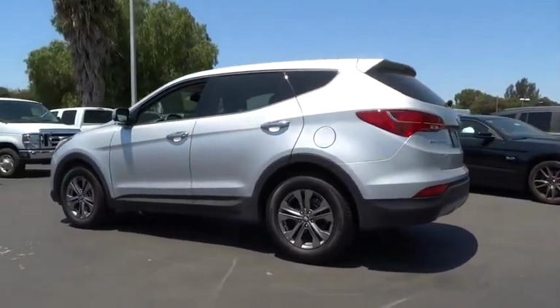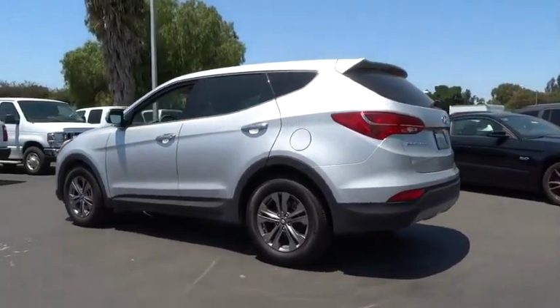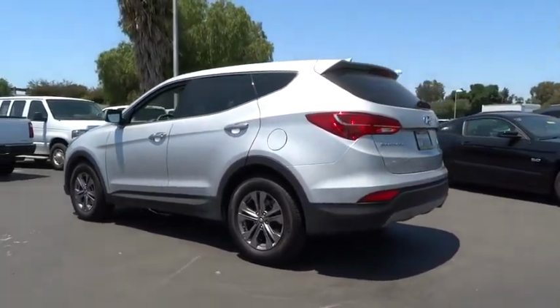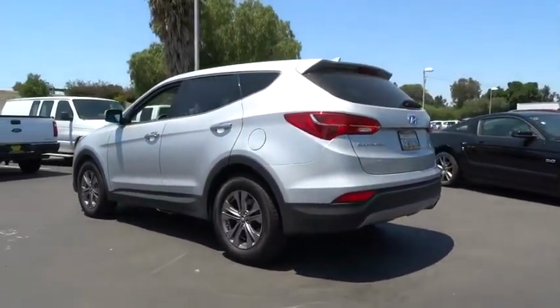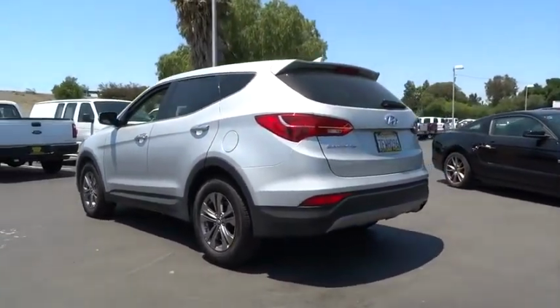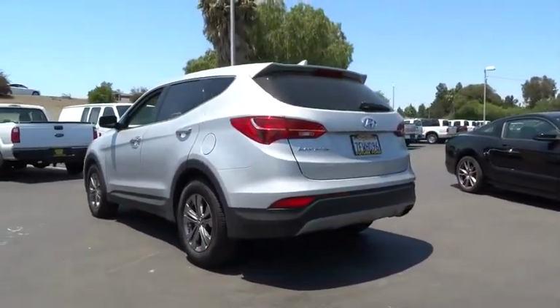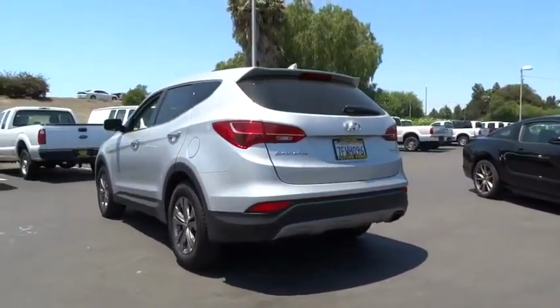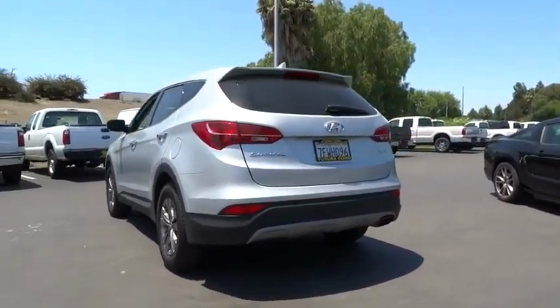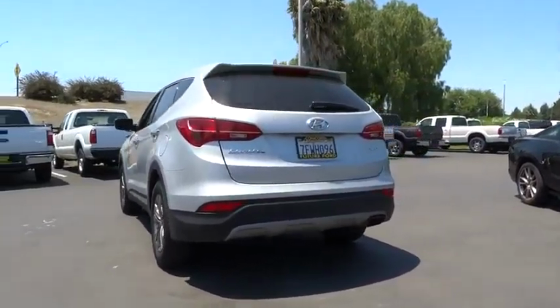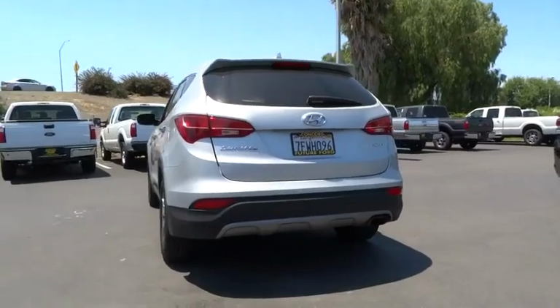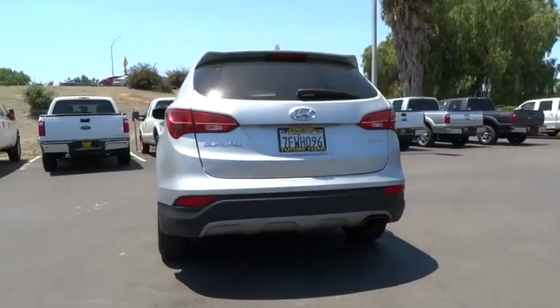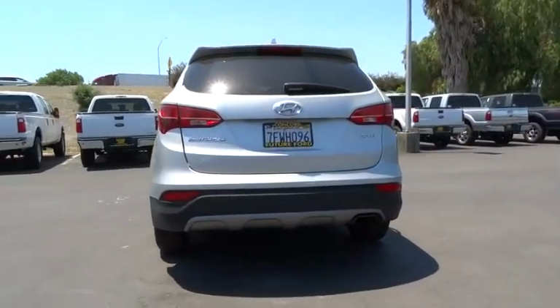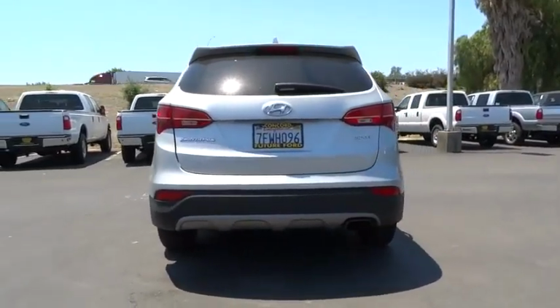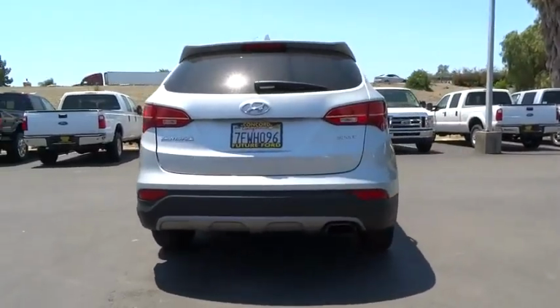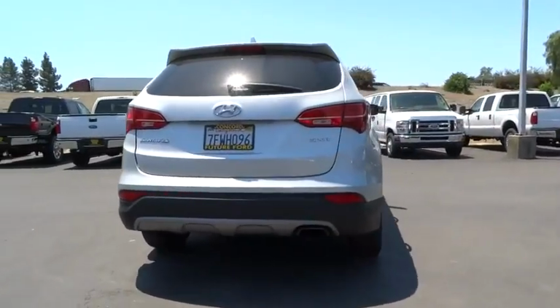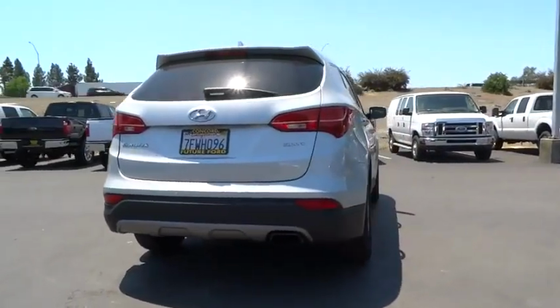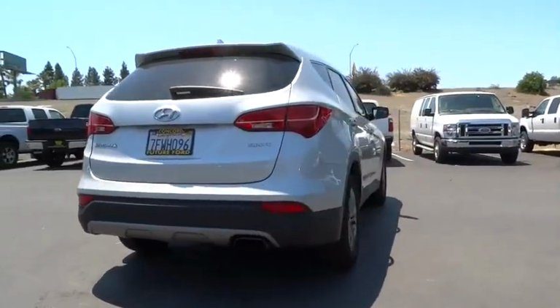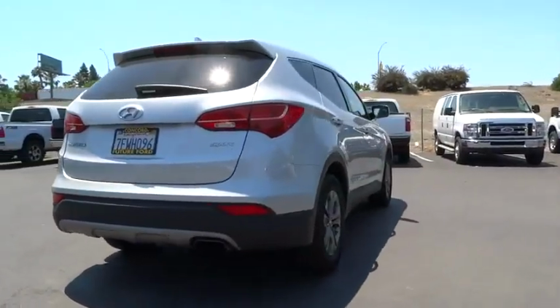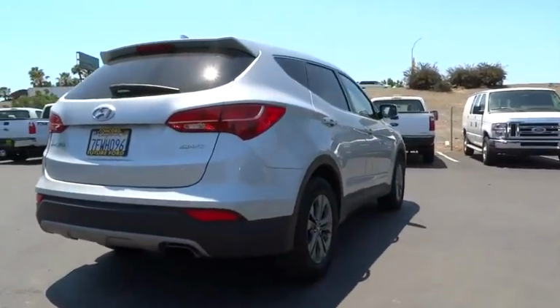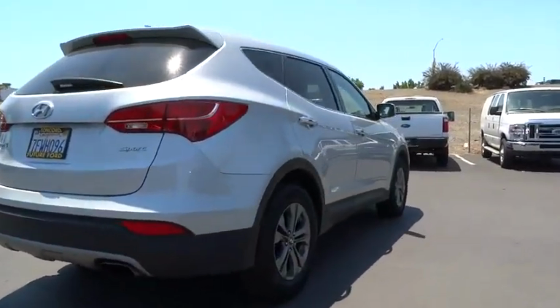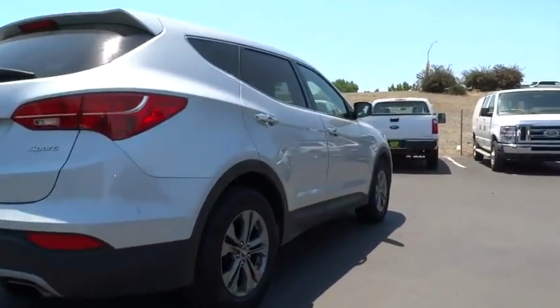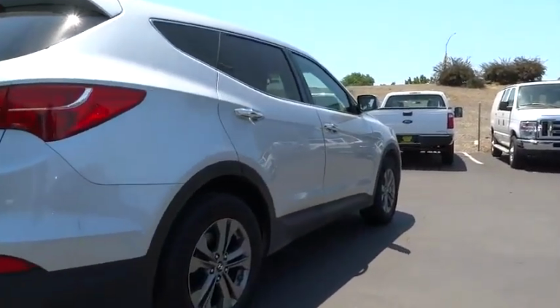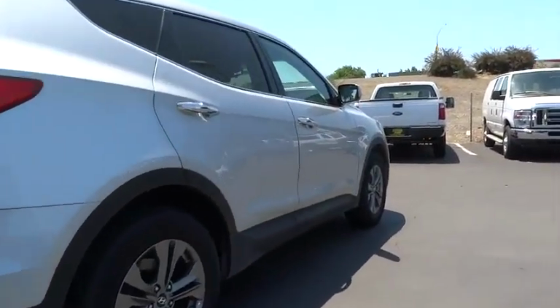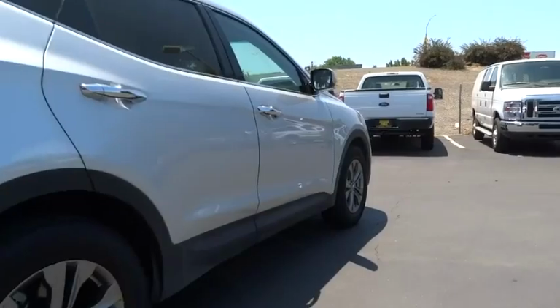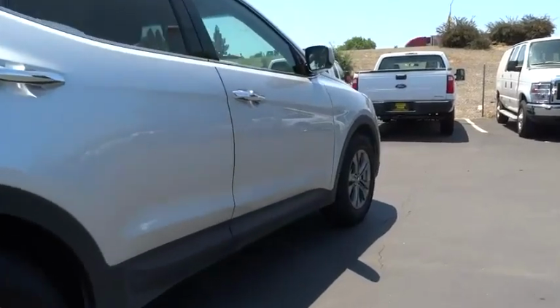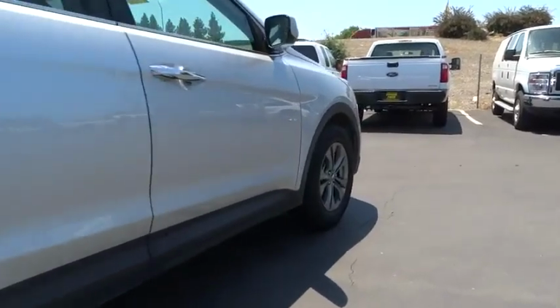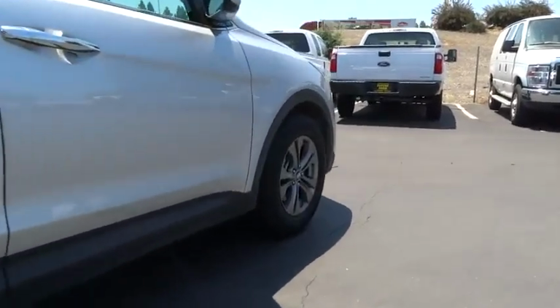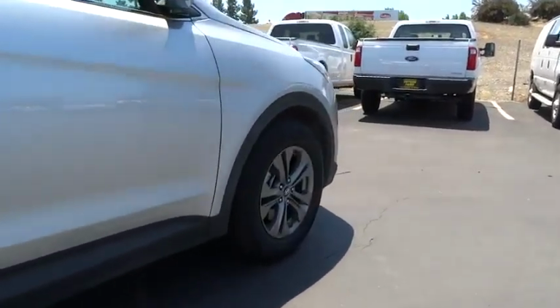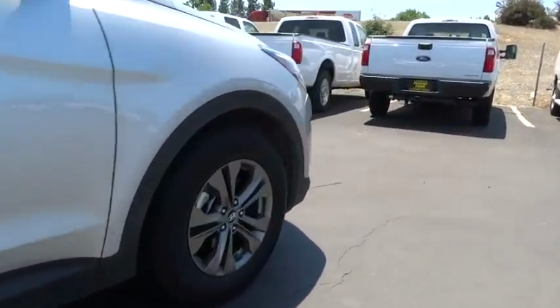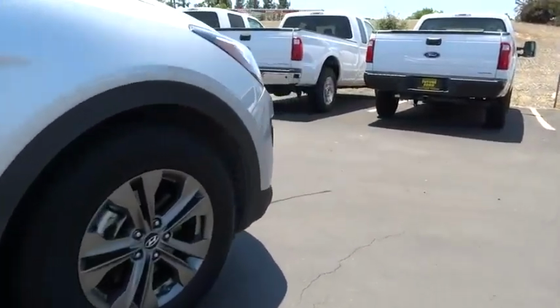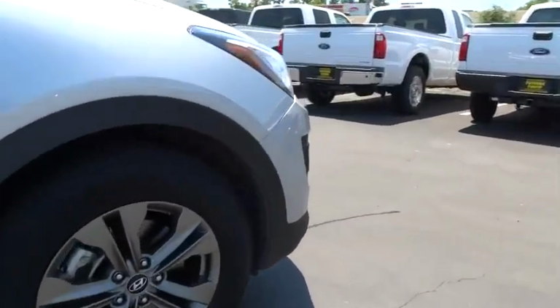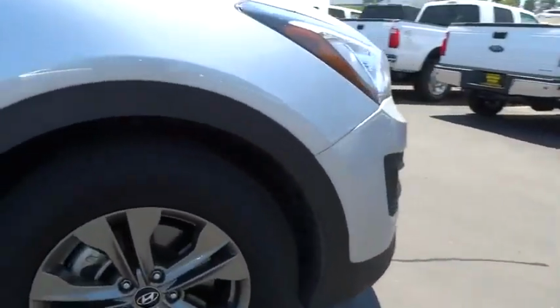This vehicle has less than 35,000 miles. Here are some of this vehicle's great options: low tire pressure warning. Wouldn't you look great in this vehicle? Stop in today and see for yourself.